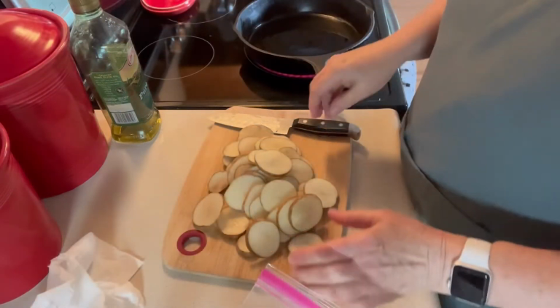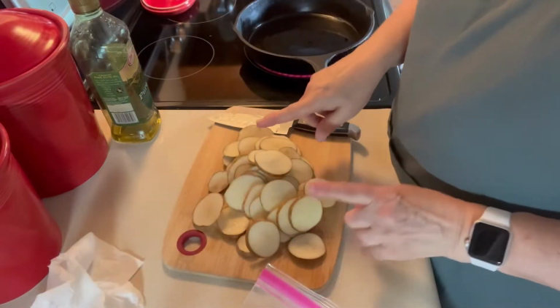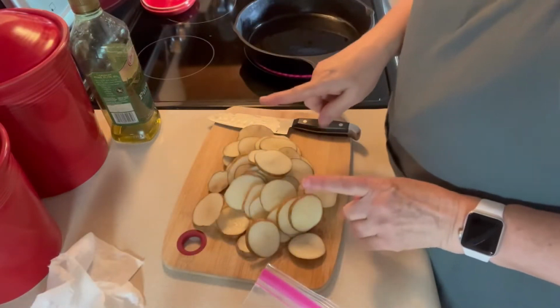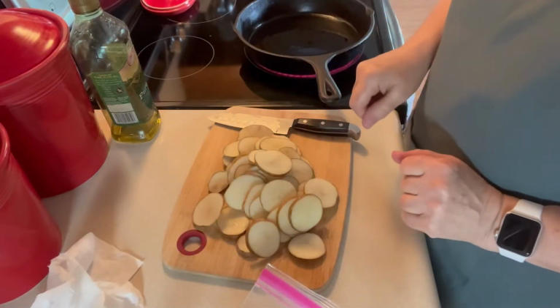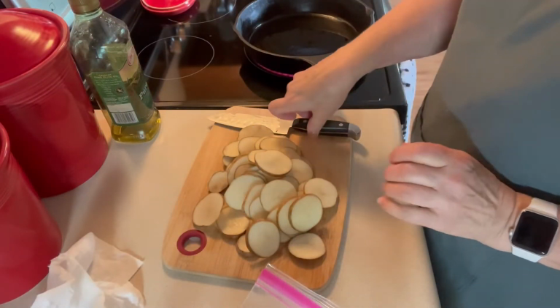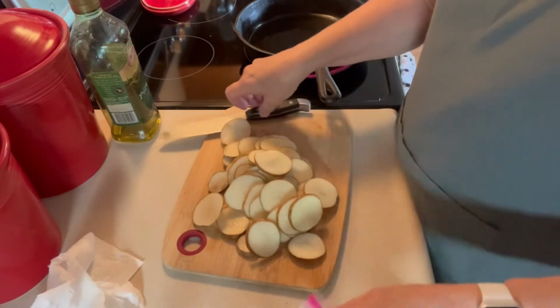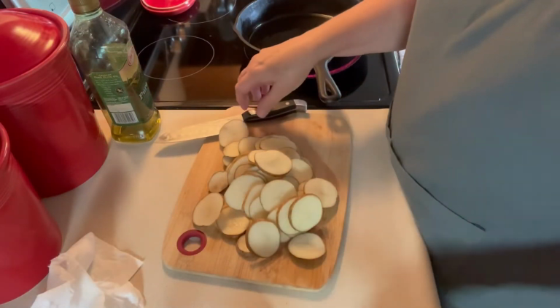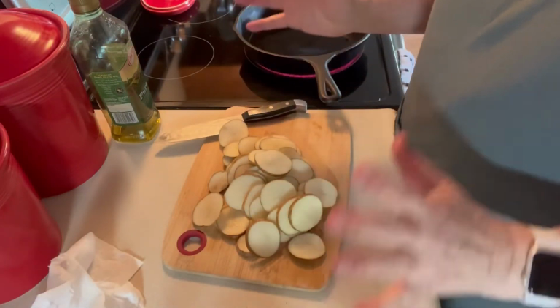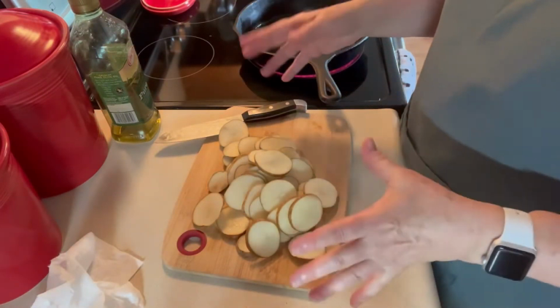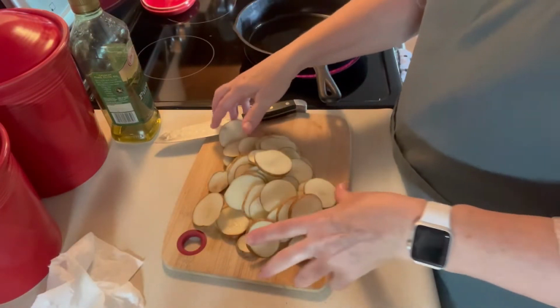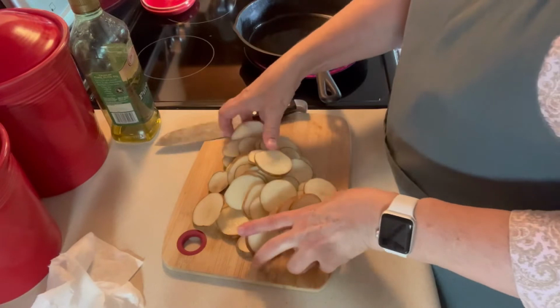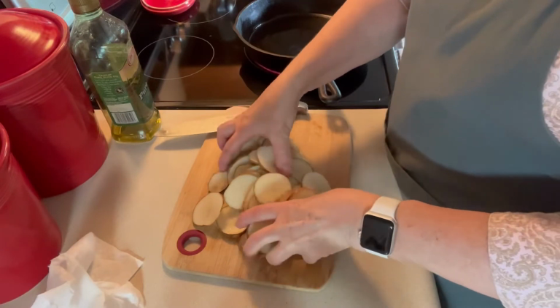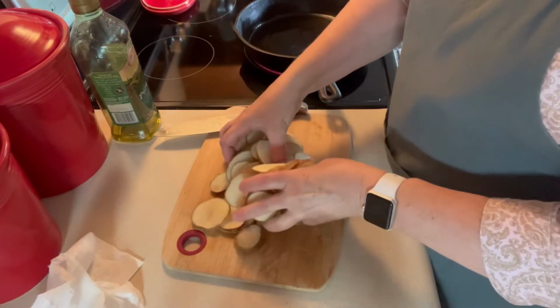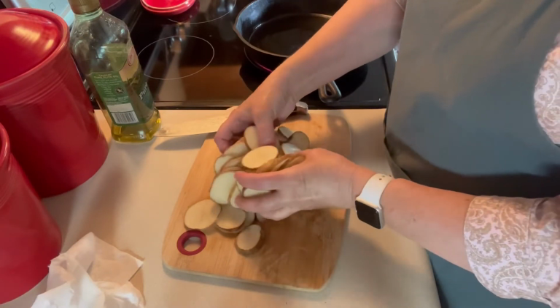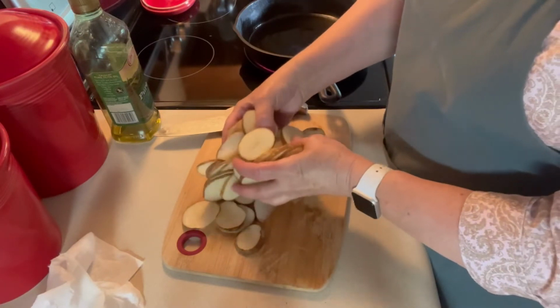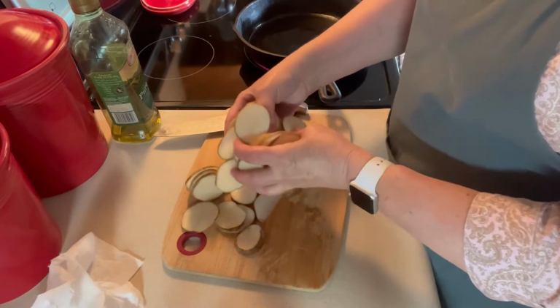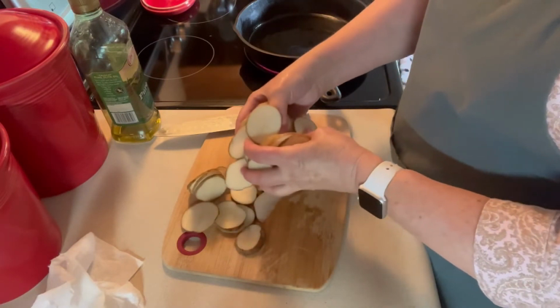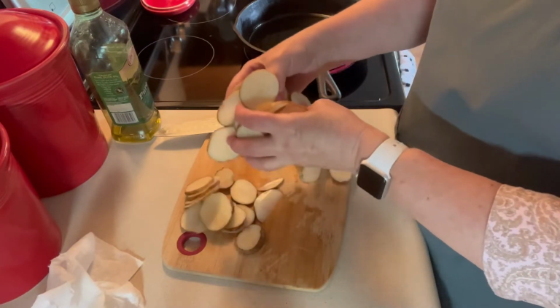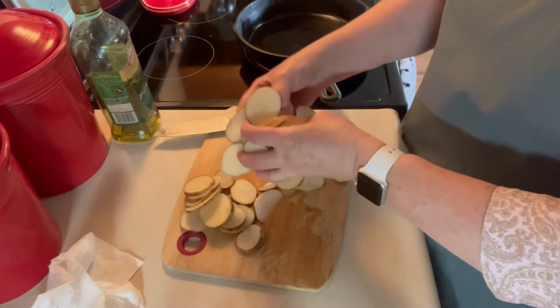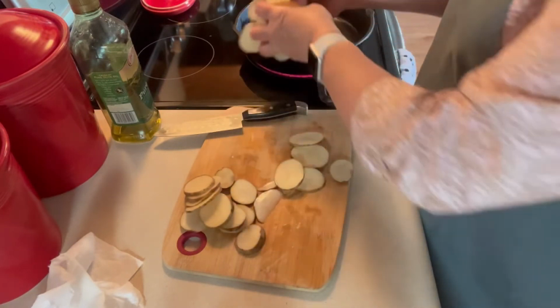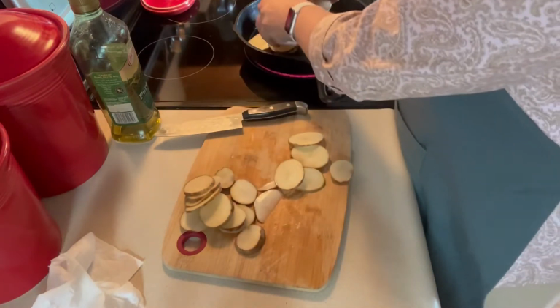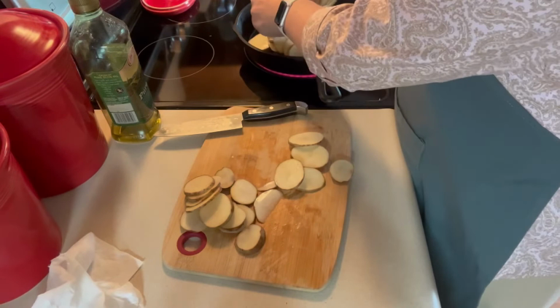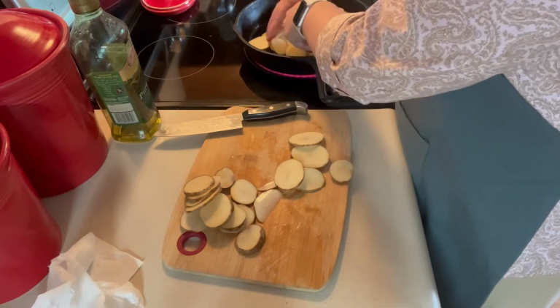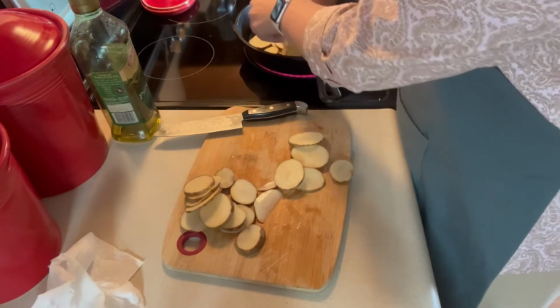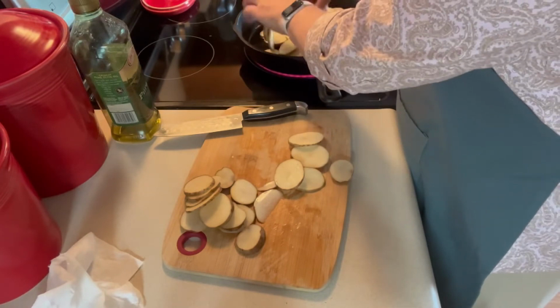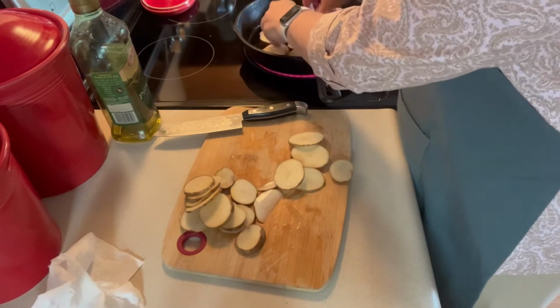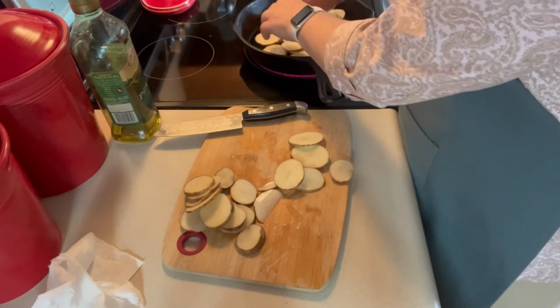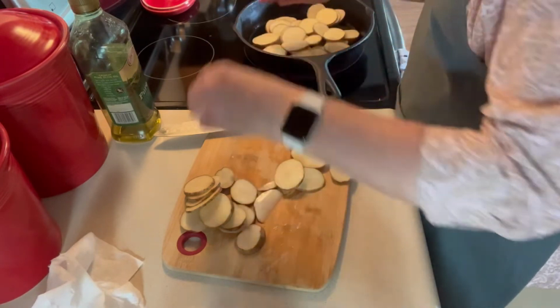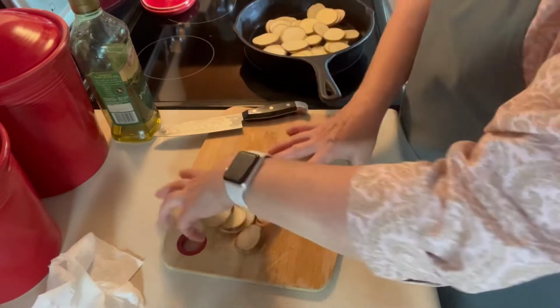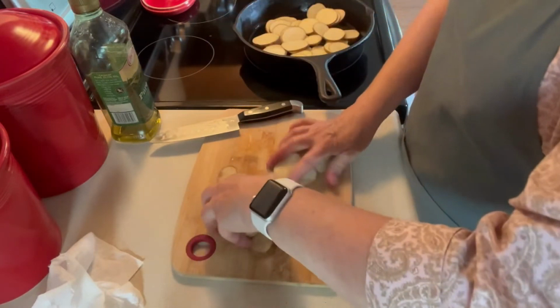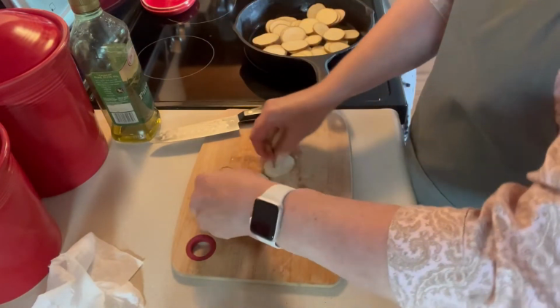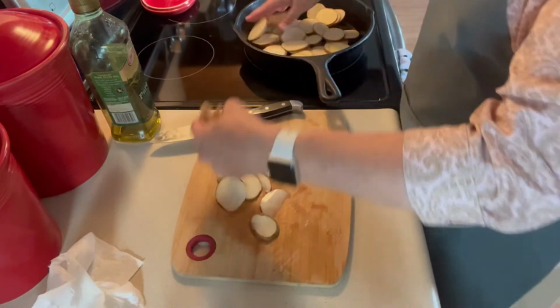I did go ahead and cut up one more little potato. I had three potatoes and I figured why not use that last little one, so I did. So there's three little potatoes here. I'm going to go ahead and put them in the frying pan and let those get started frying.